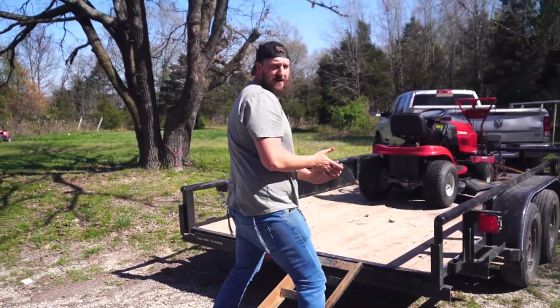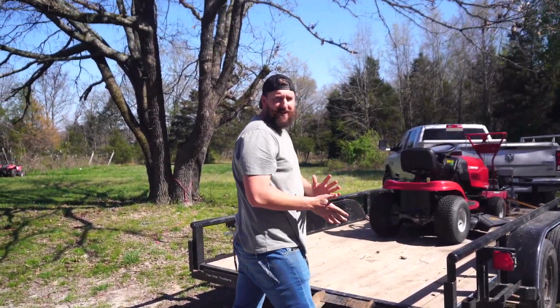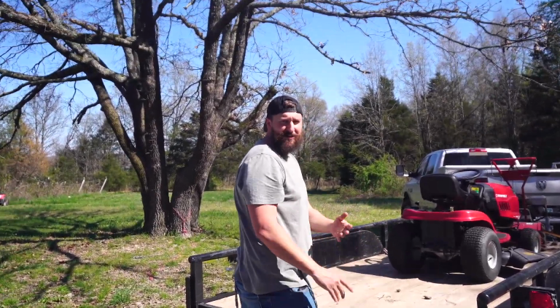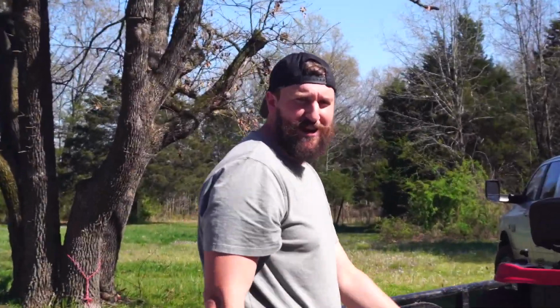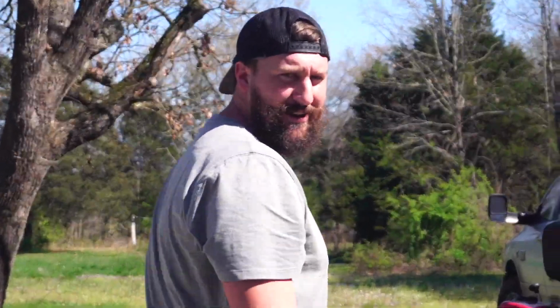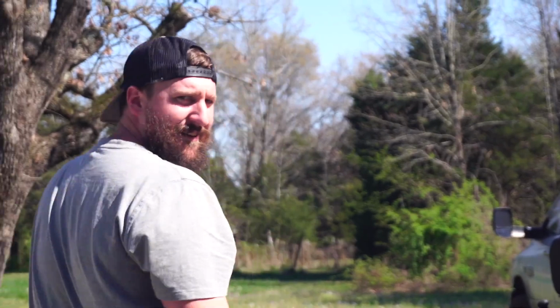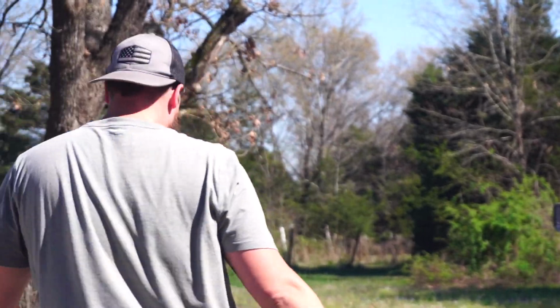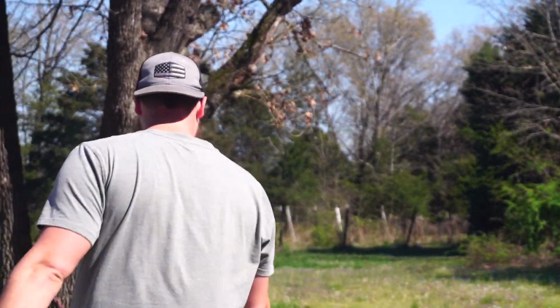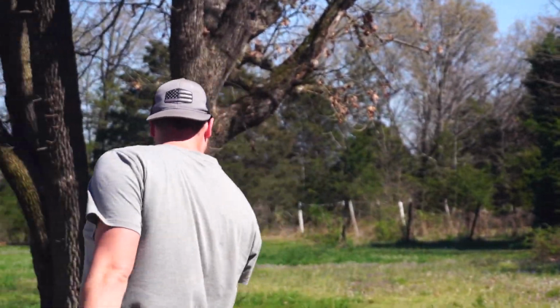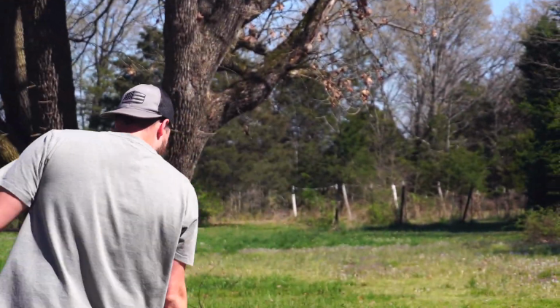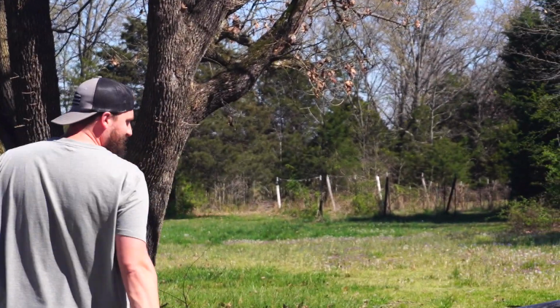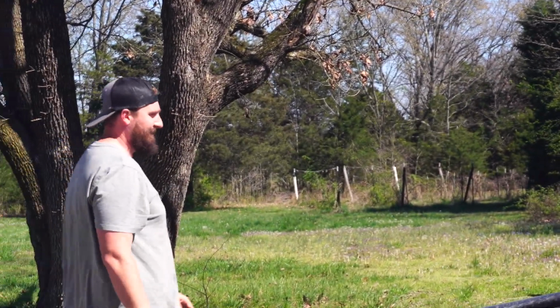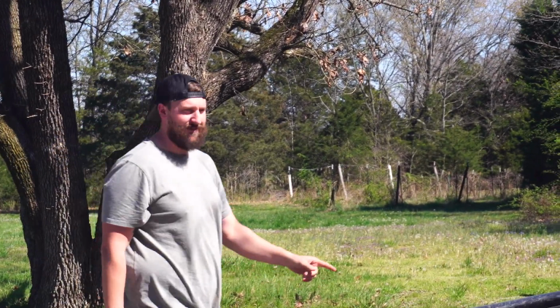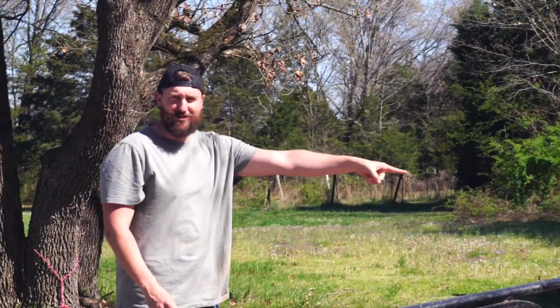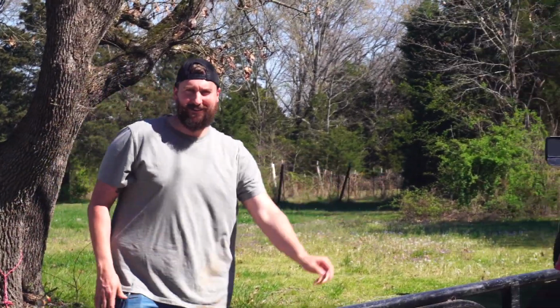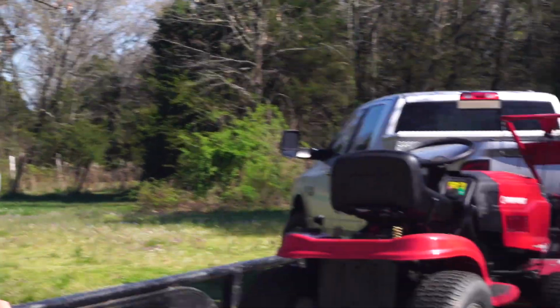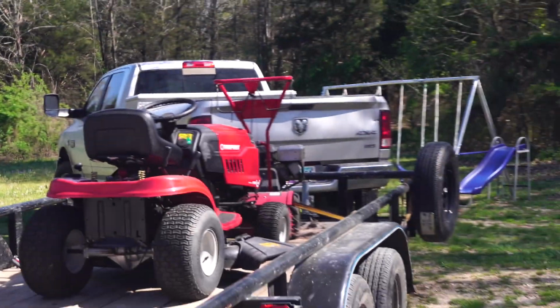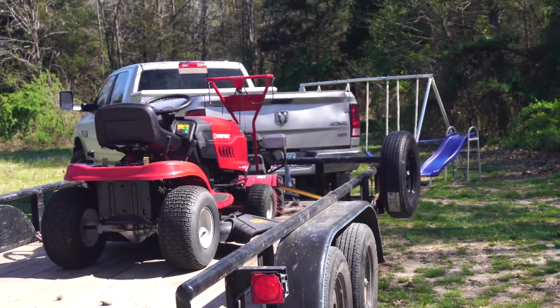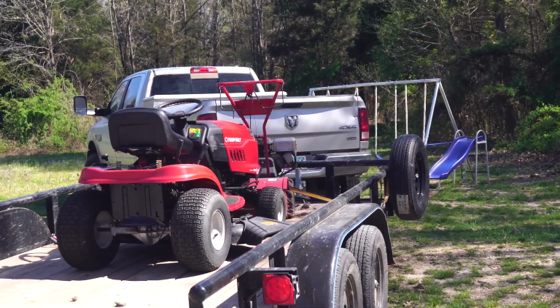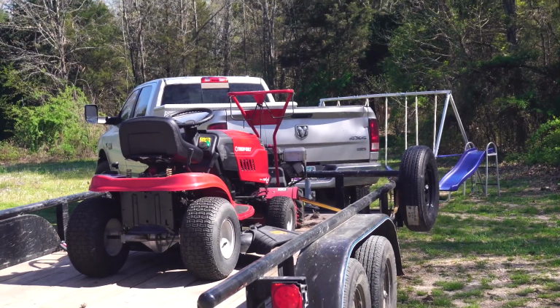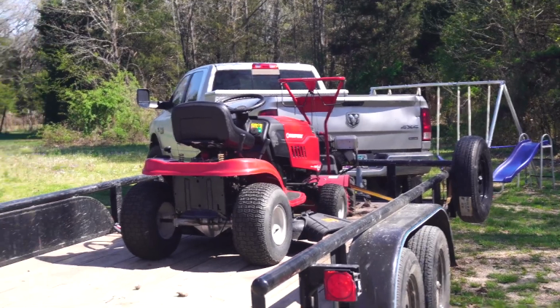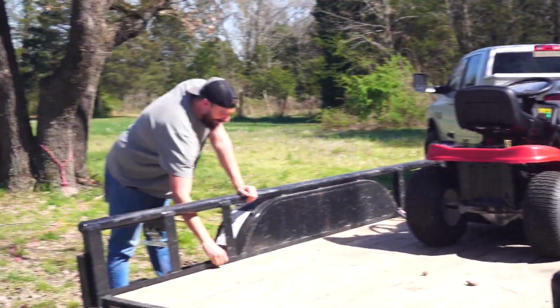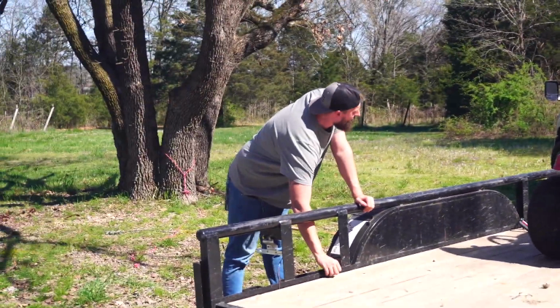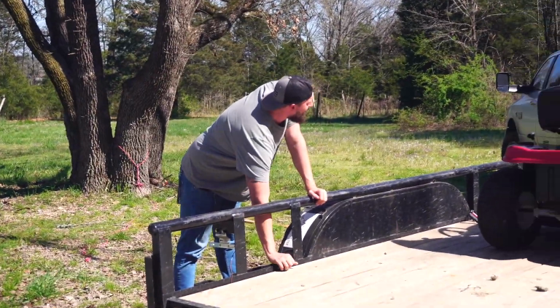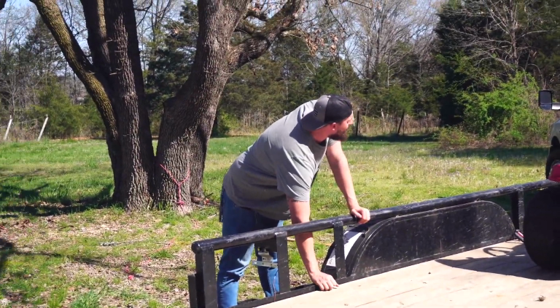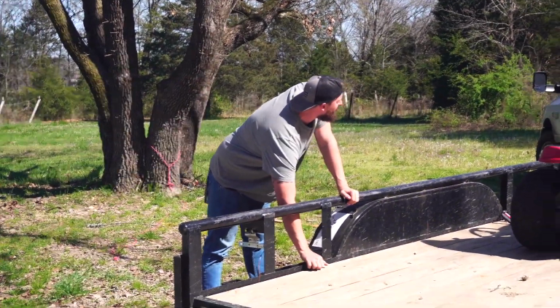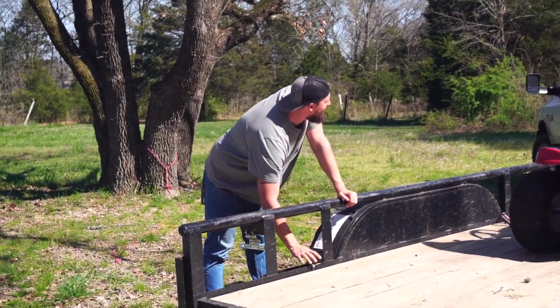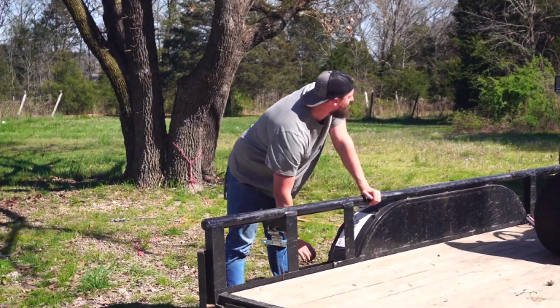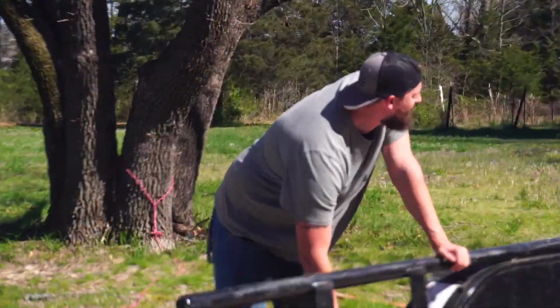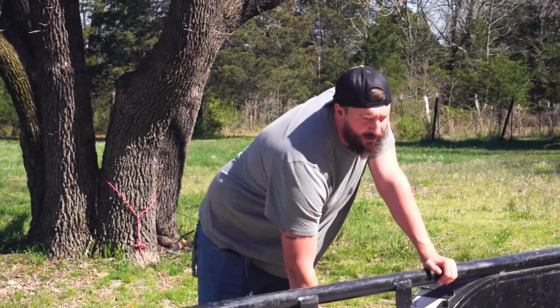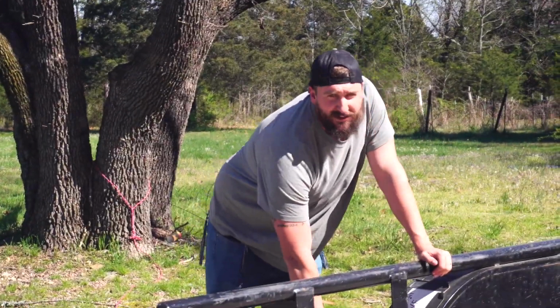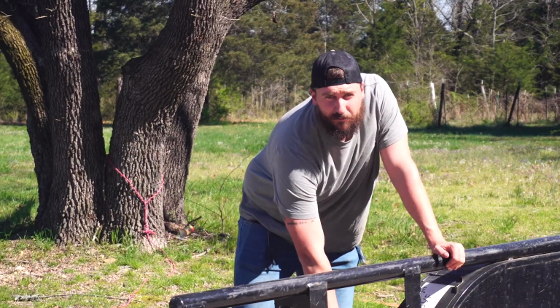Peak American Engineering, right here. See it? Beautiful. That puppy right there boasting about 42 horsepower.